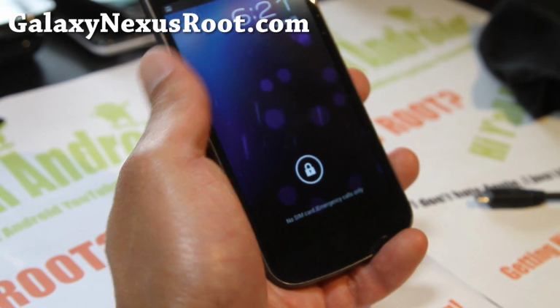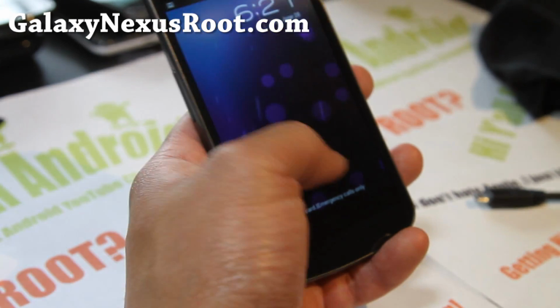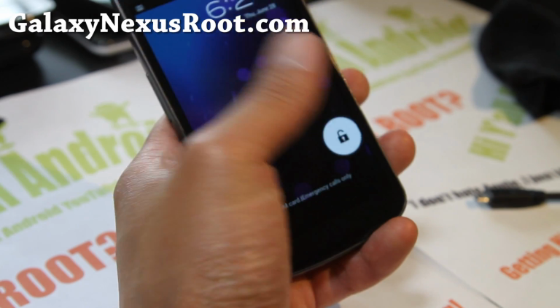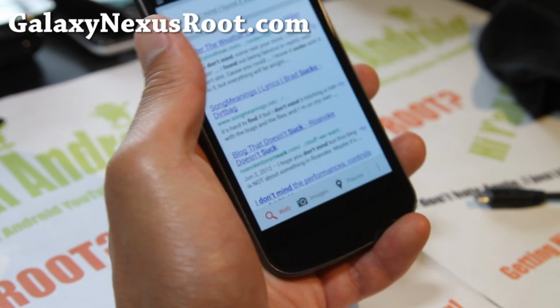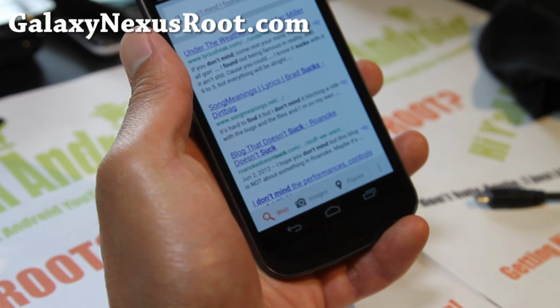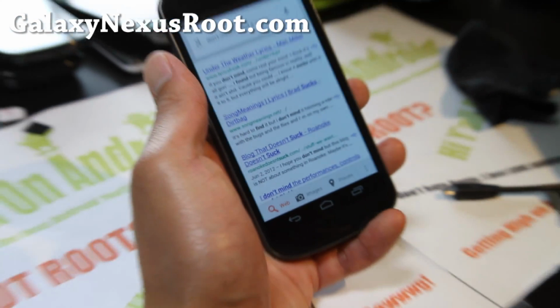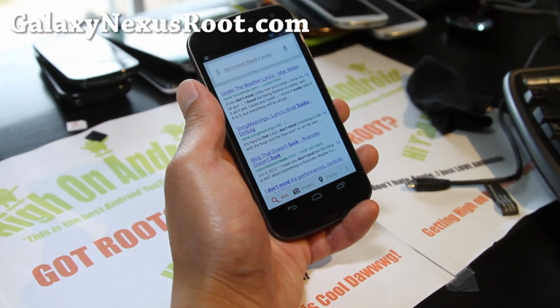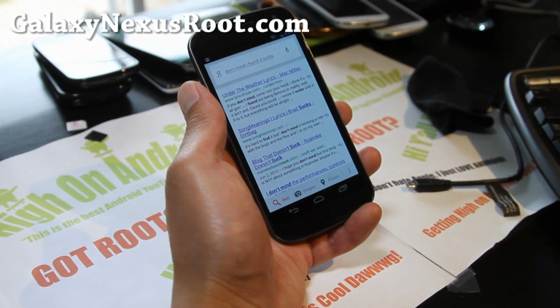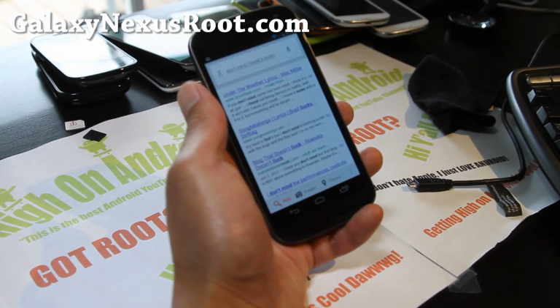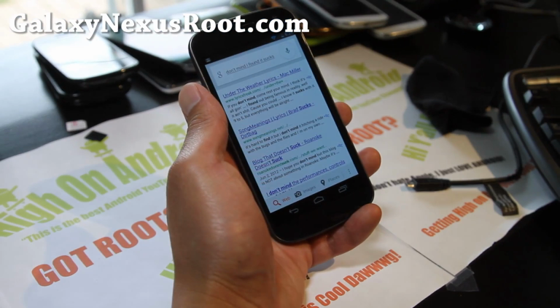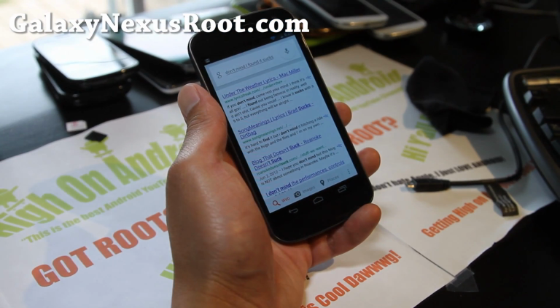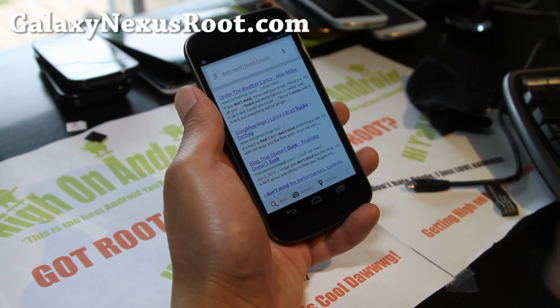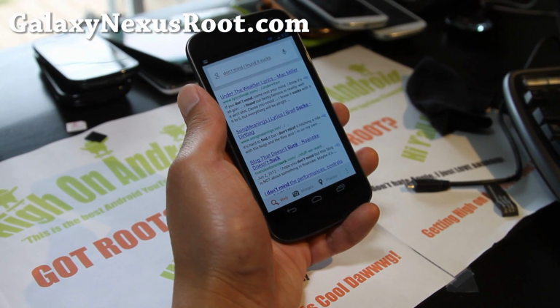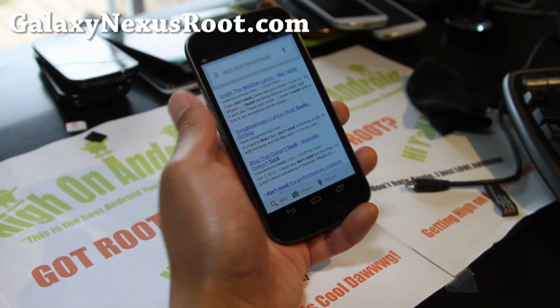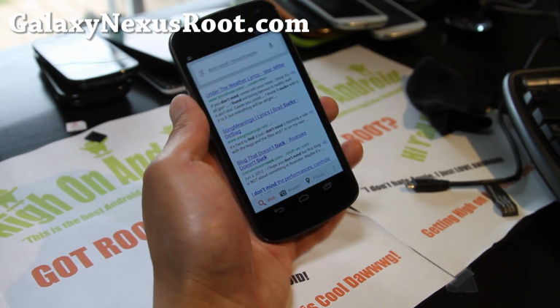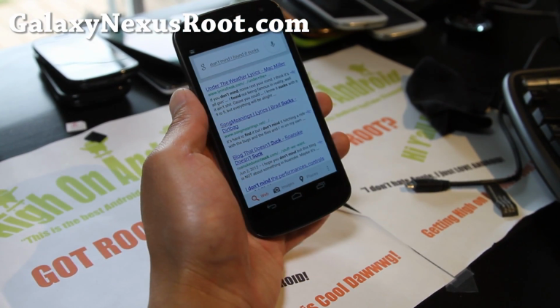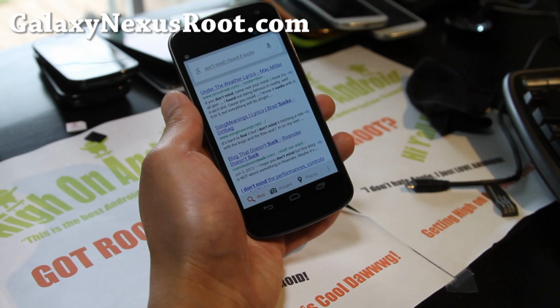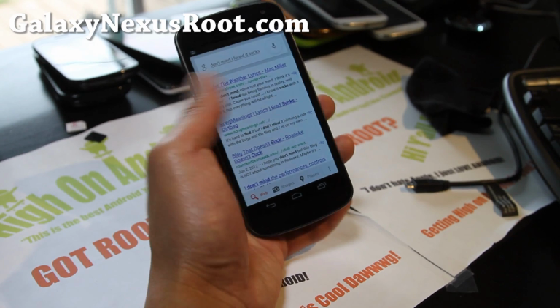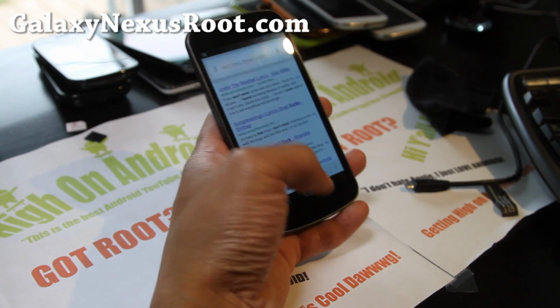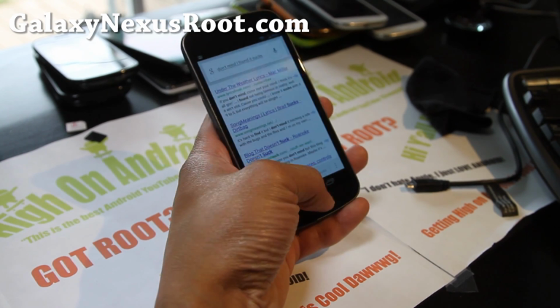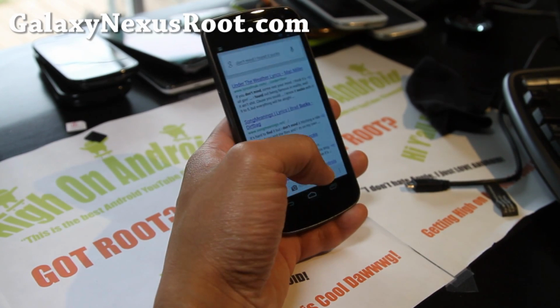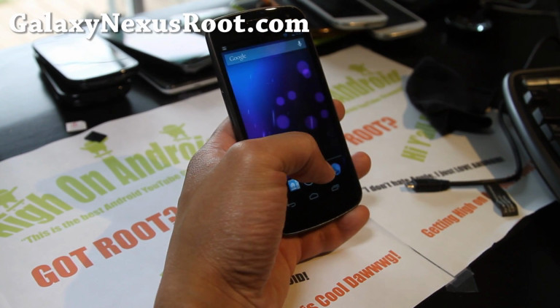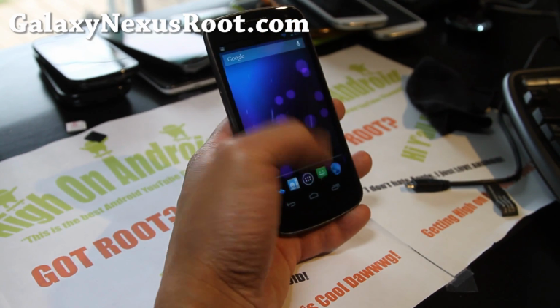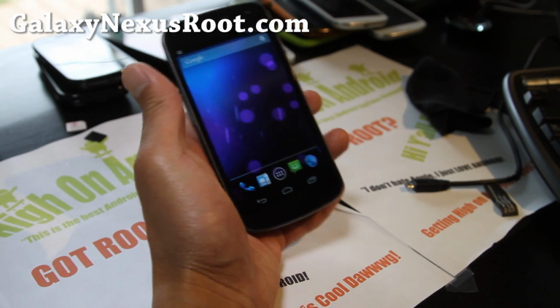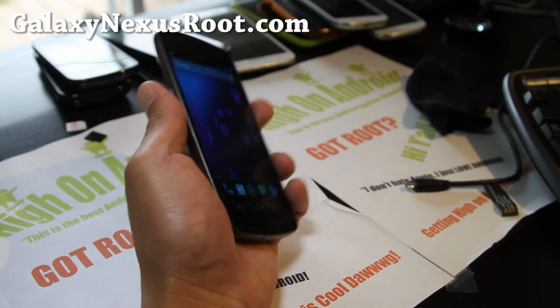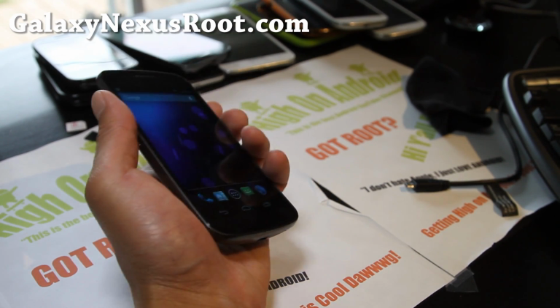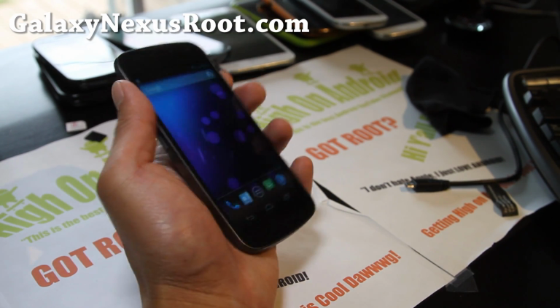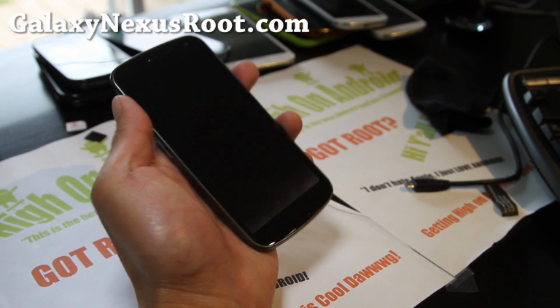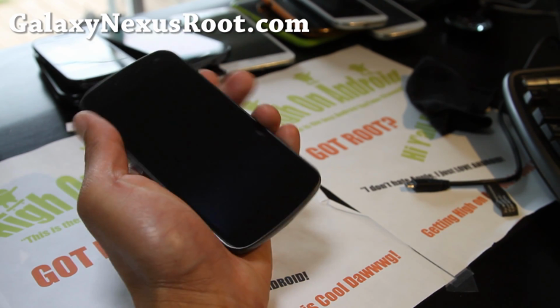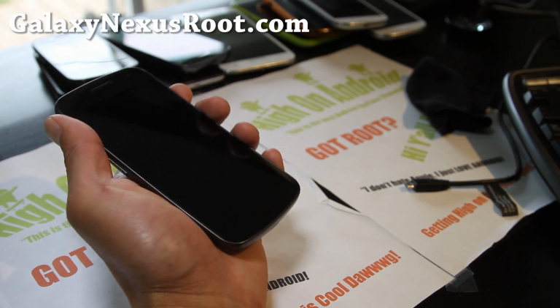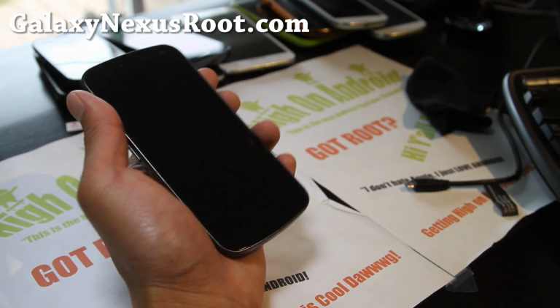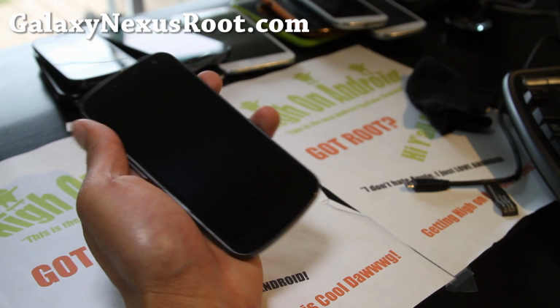Hi y'all folks, this is Max from Hi on Android. The jelly beans are here — this is Jelly Bean running on my GSM Galaxy Nexus.